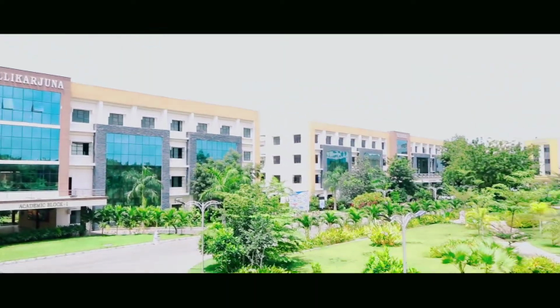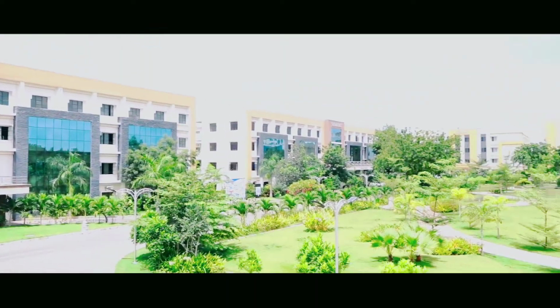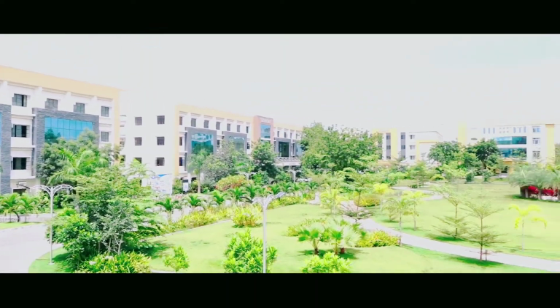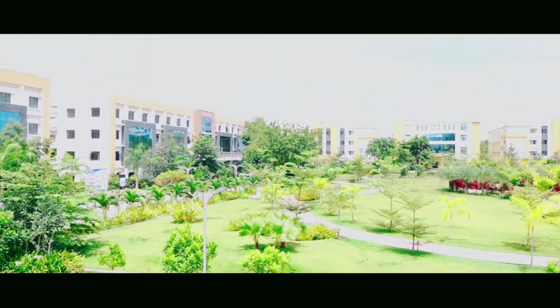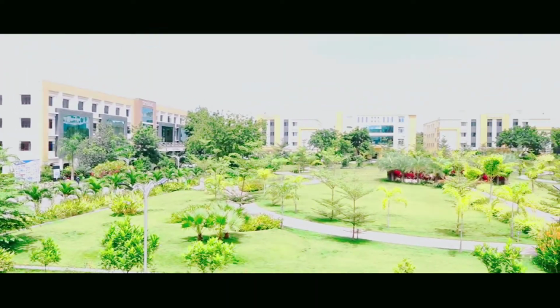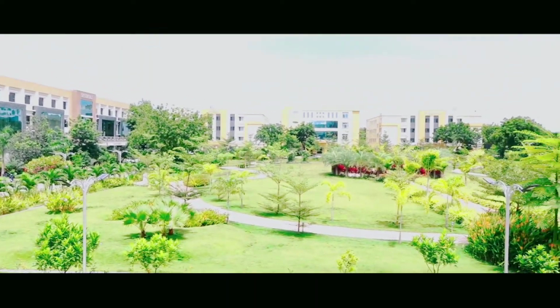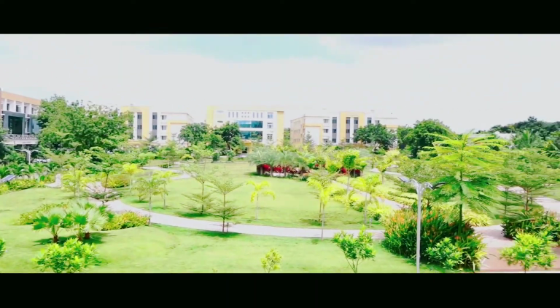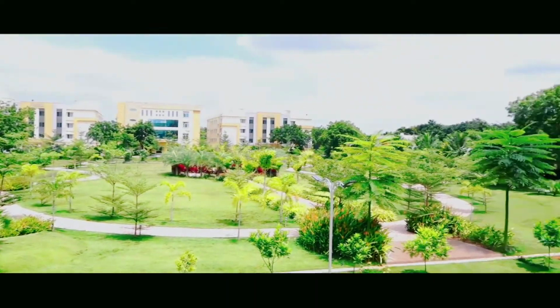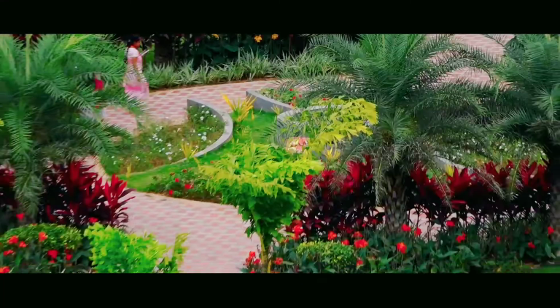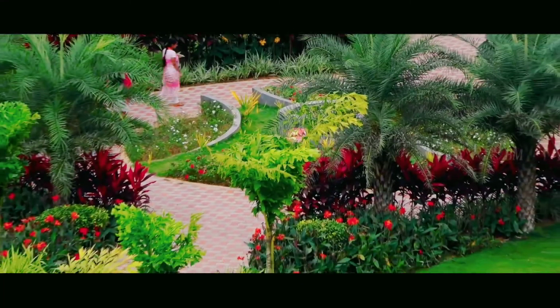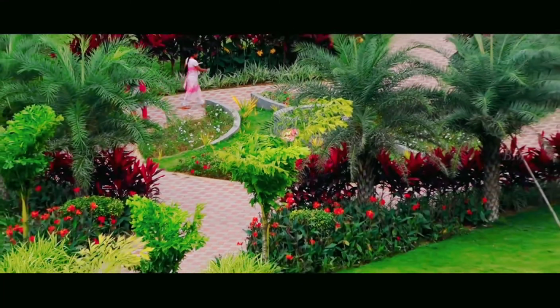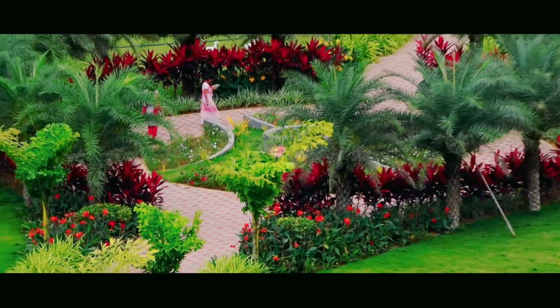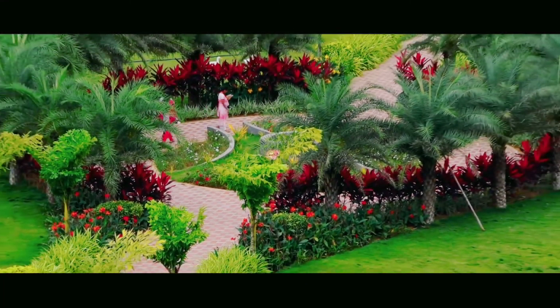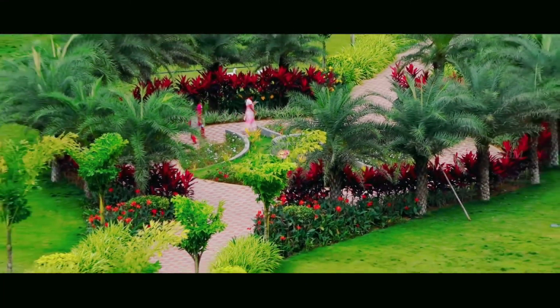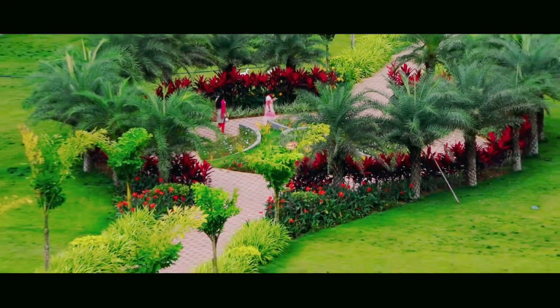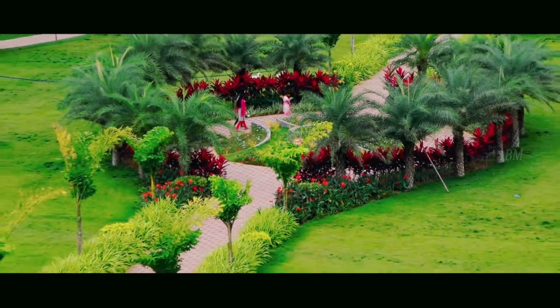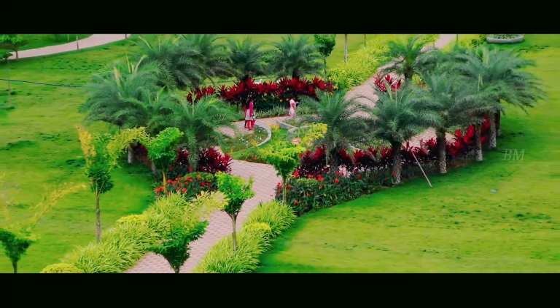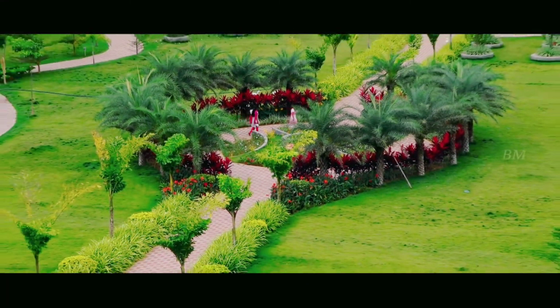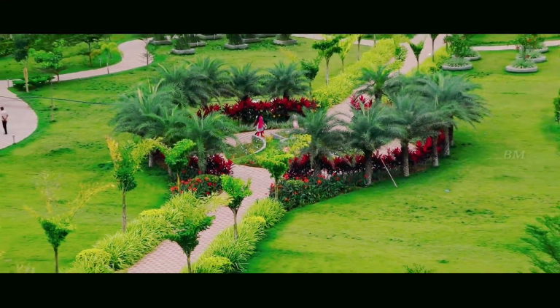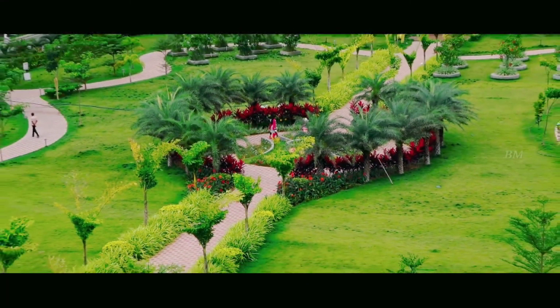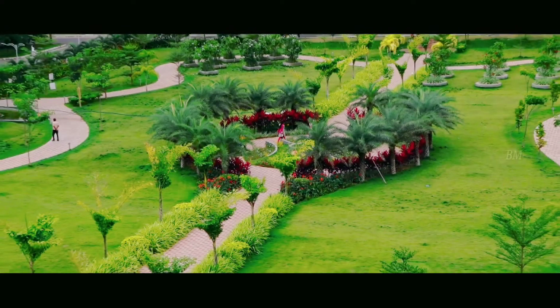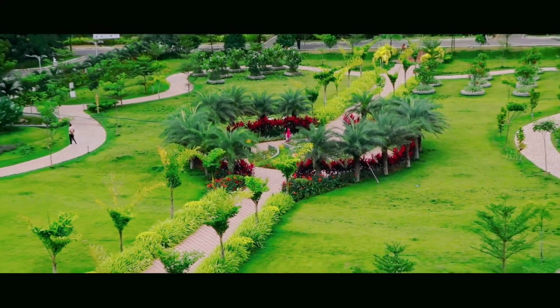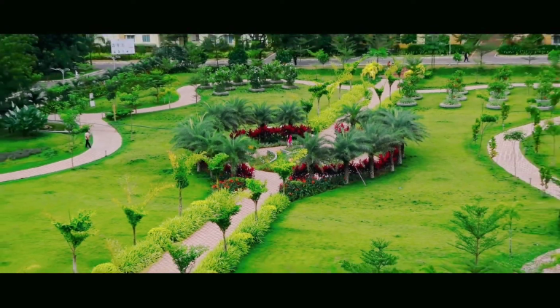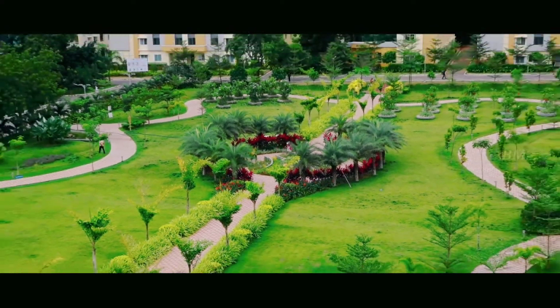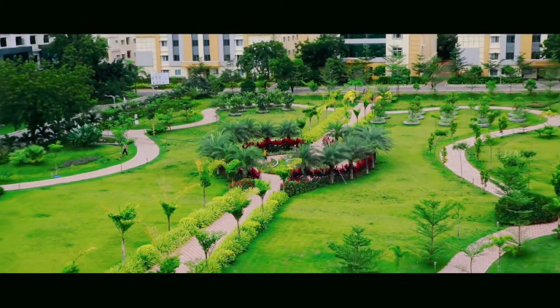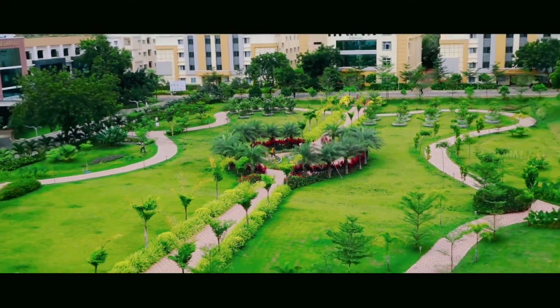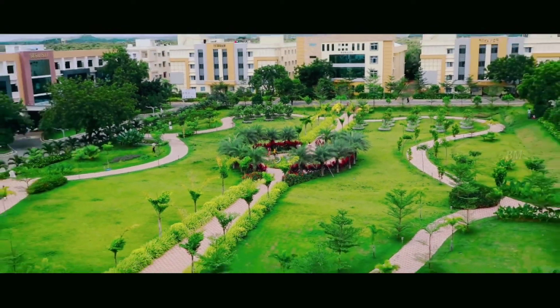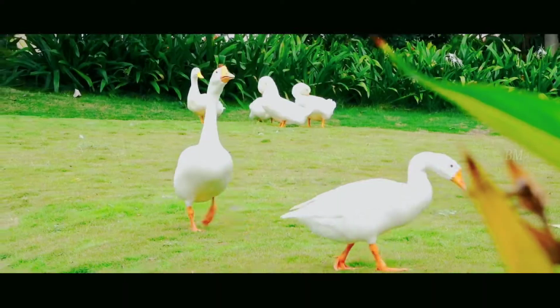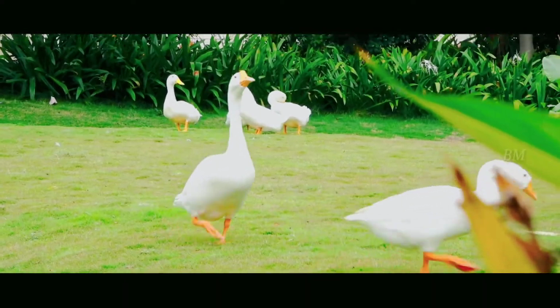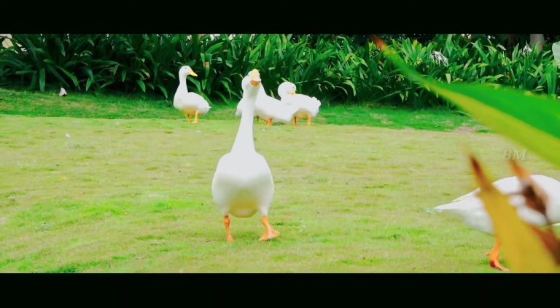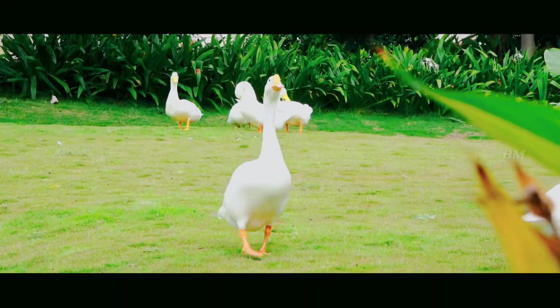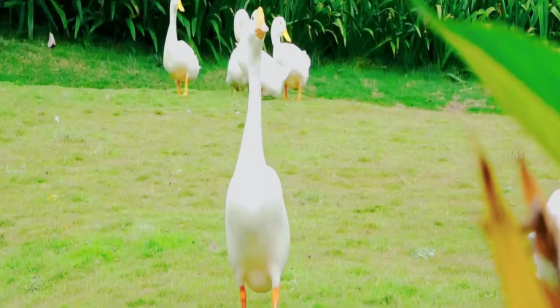This is the exquisitely embellished garden of Ace Engineering College, which has various kinds of colorful plants and flowers which spread aromatic smell all around the campus day and night.